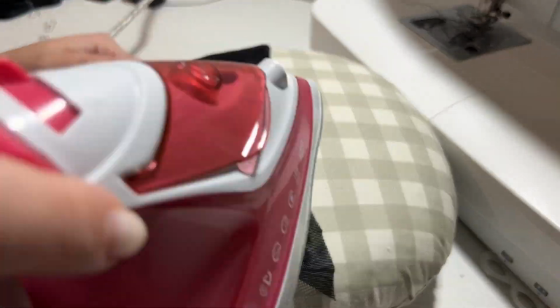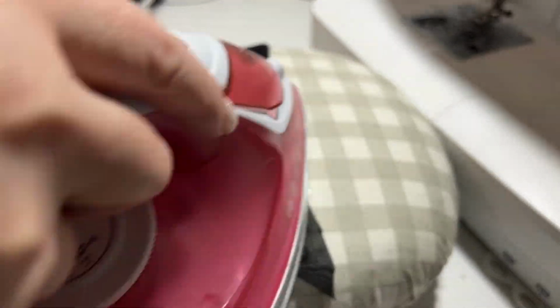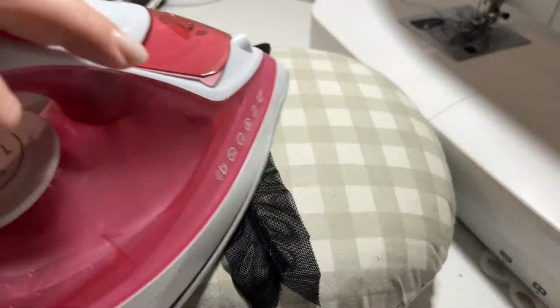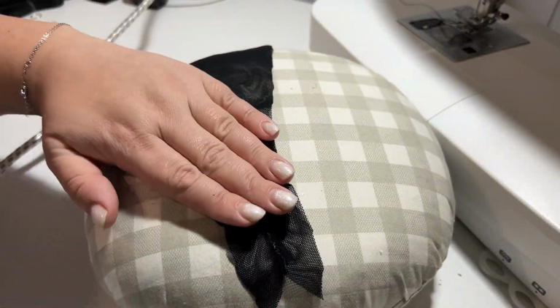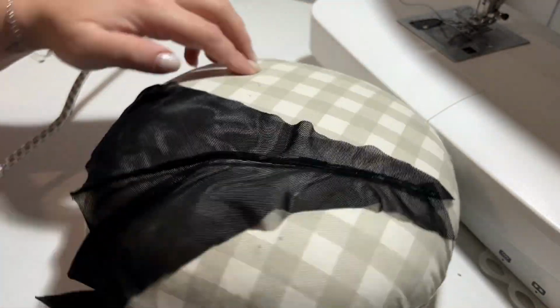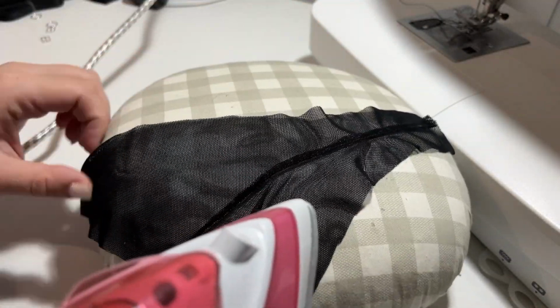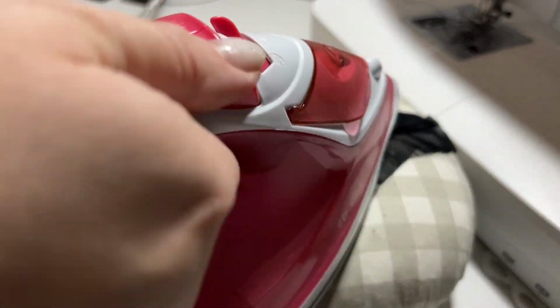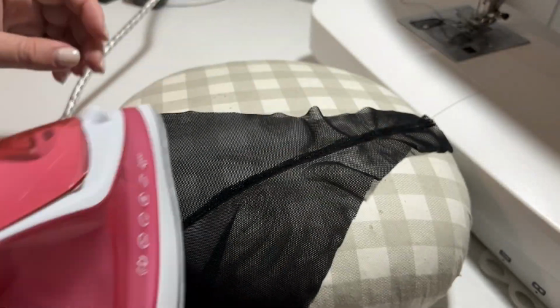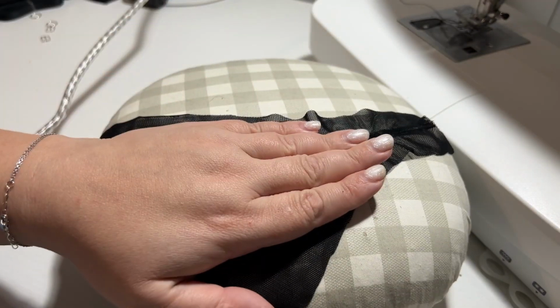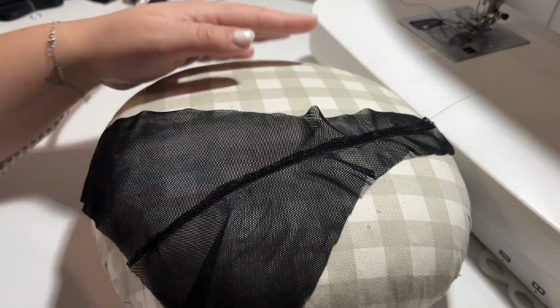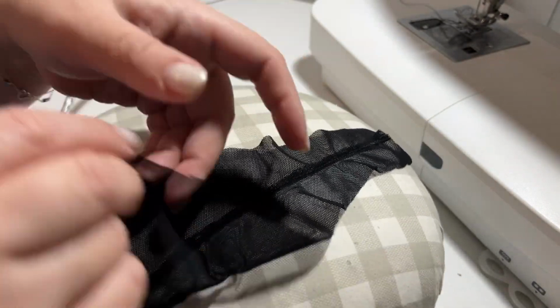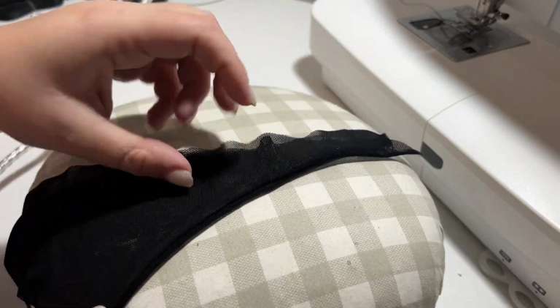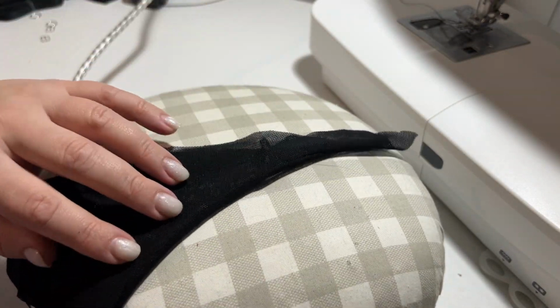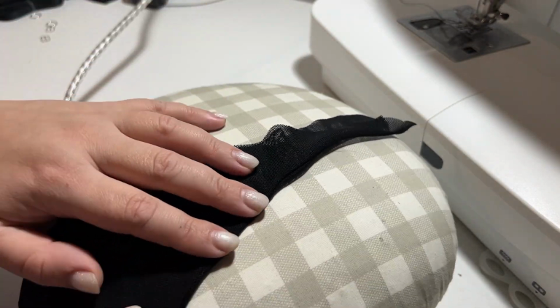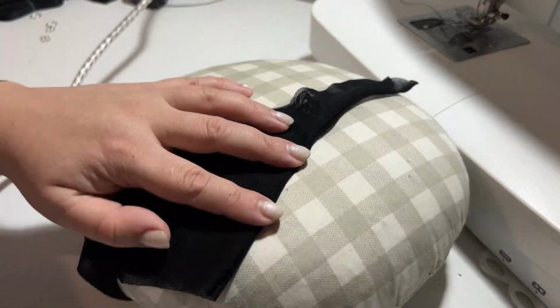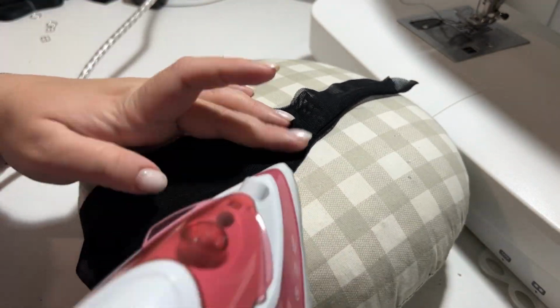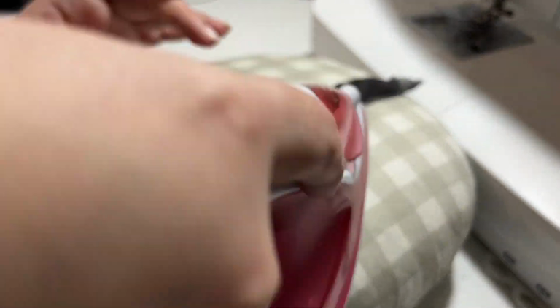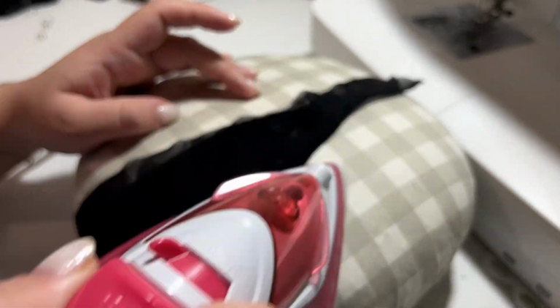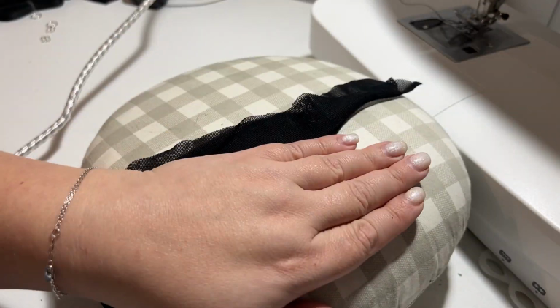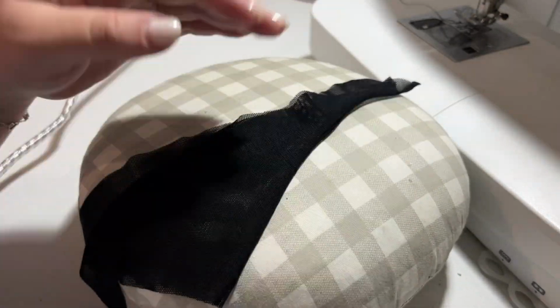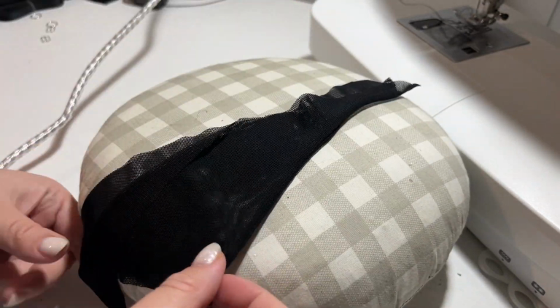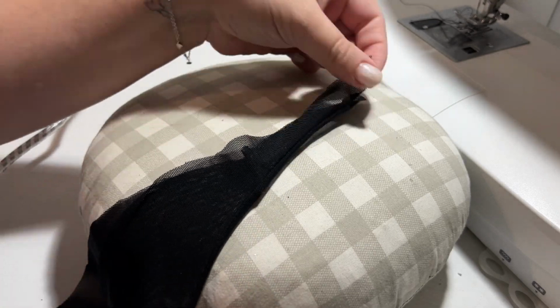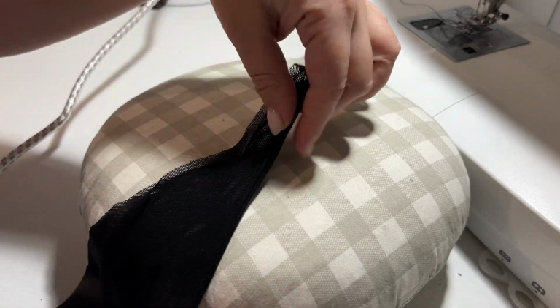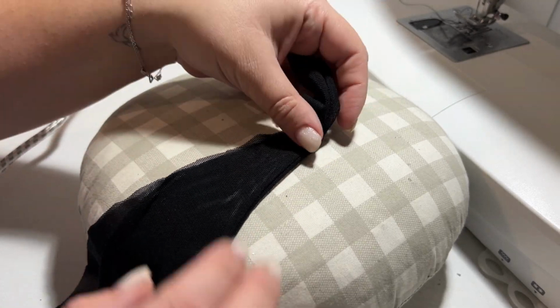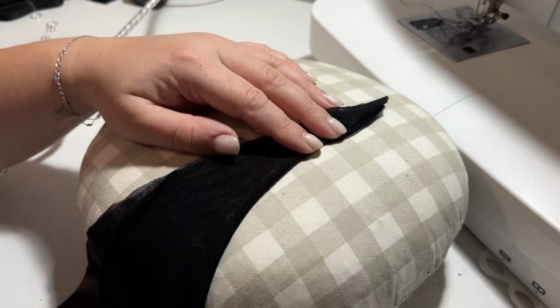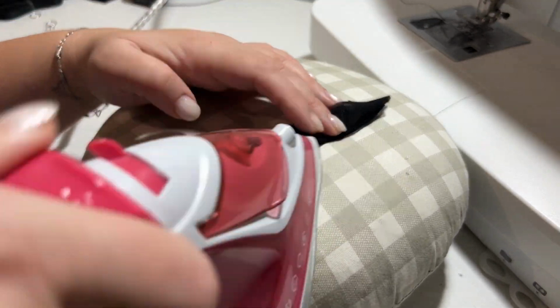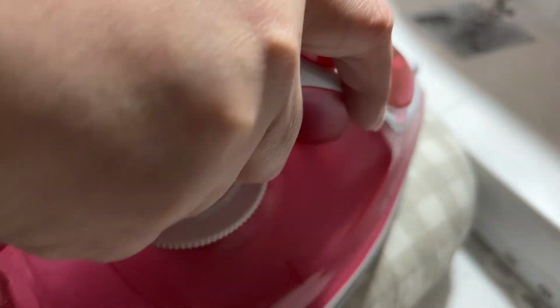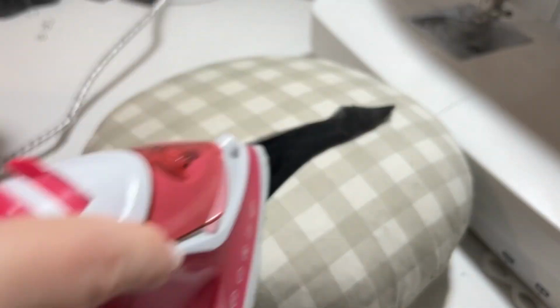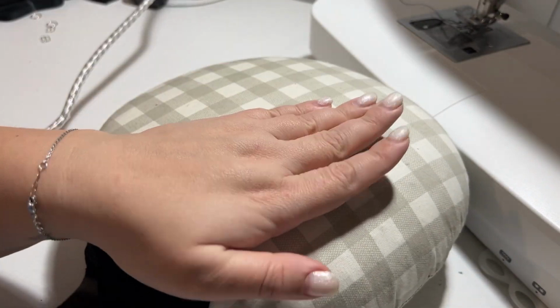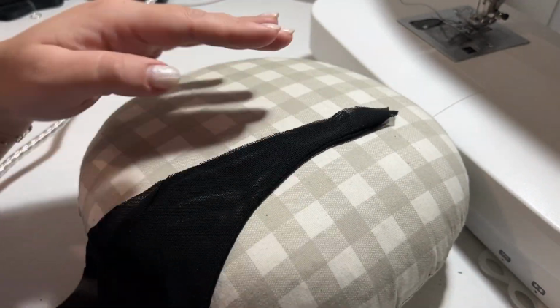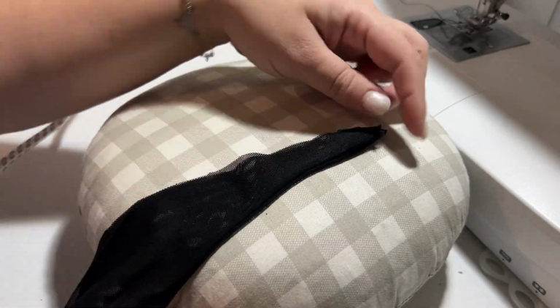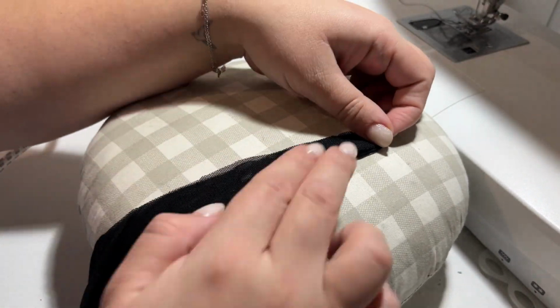Iron the seams and direct the seam allowances to one of the halves of the back panties piece. Then I fold the pieces face to face and iron the seams as well.